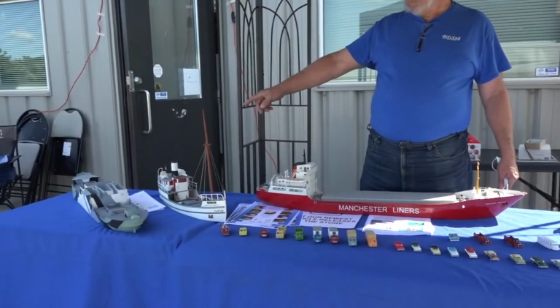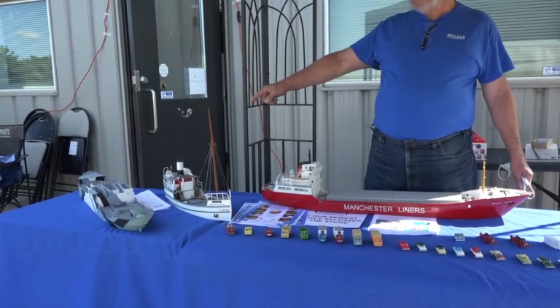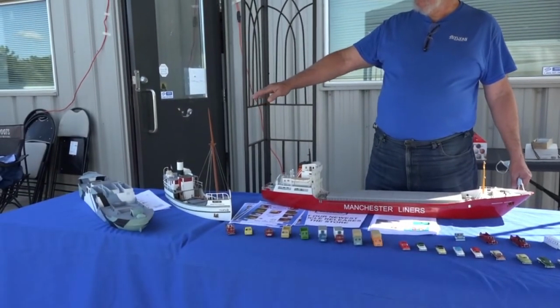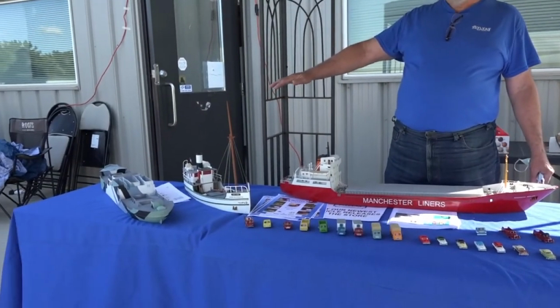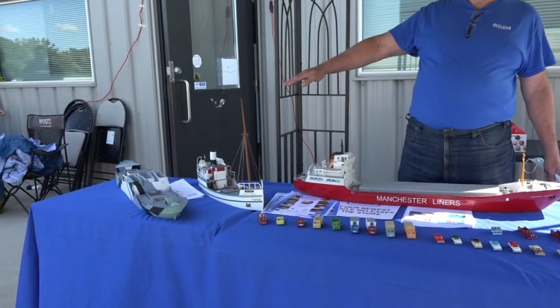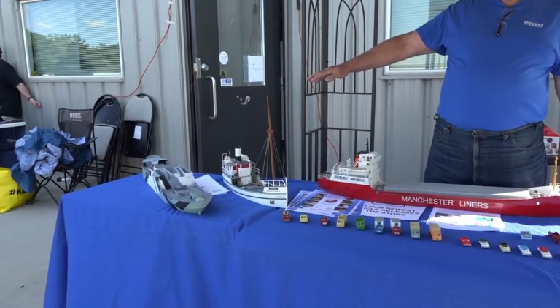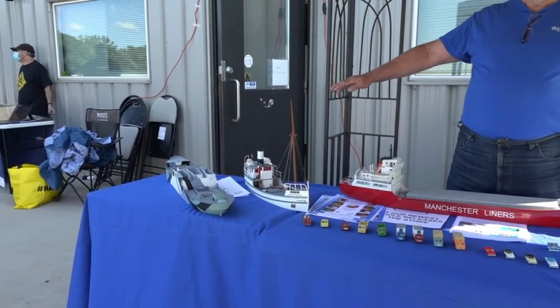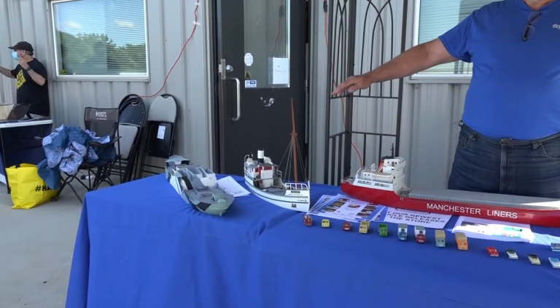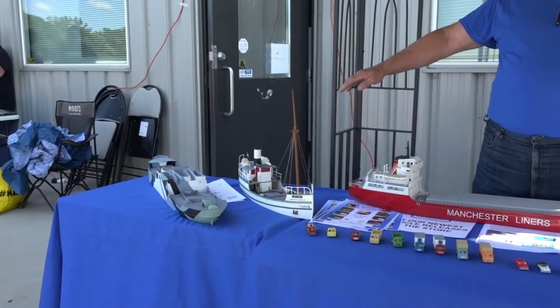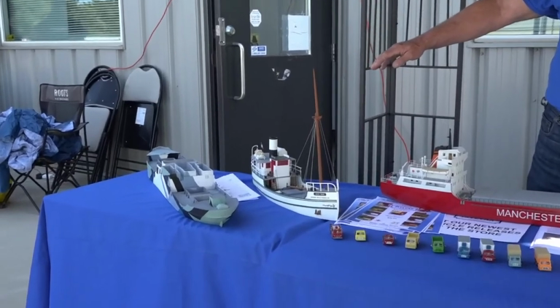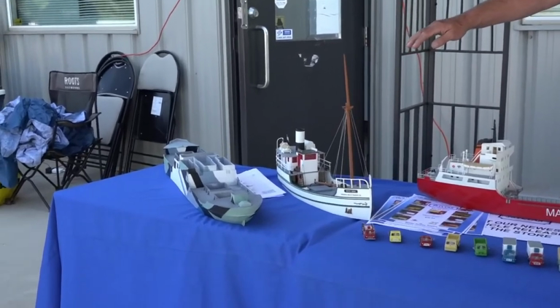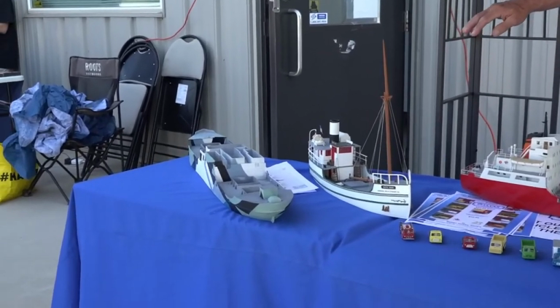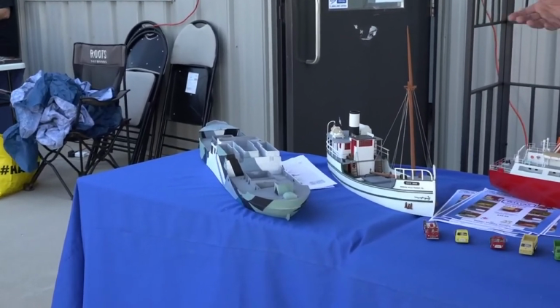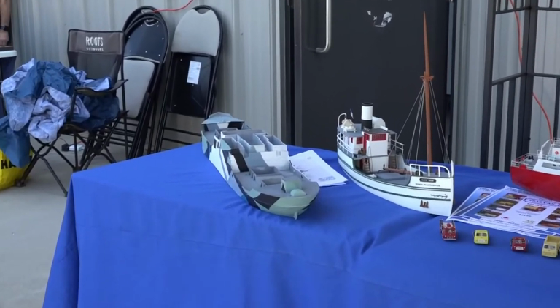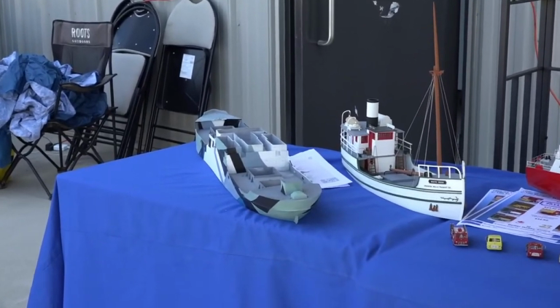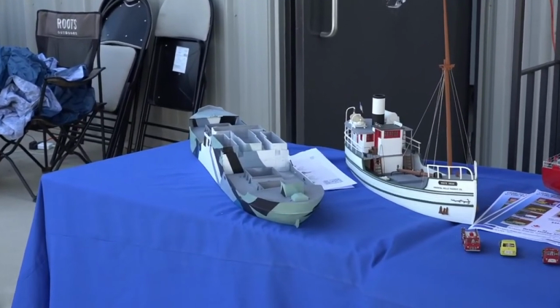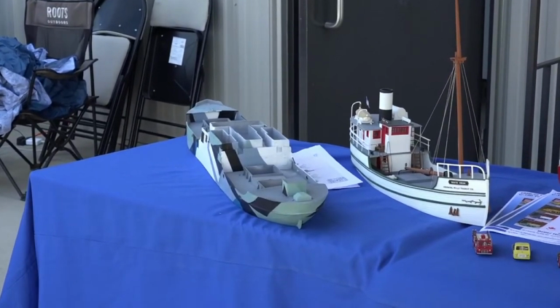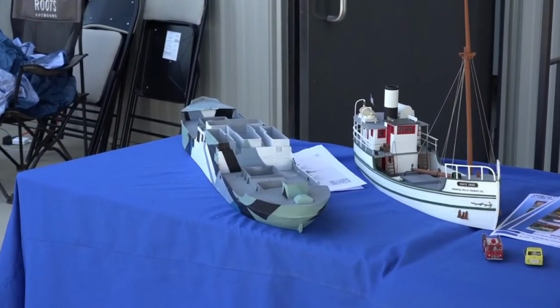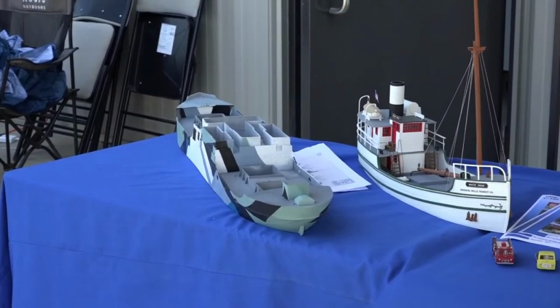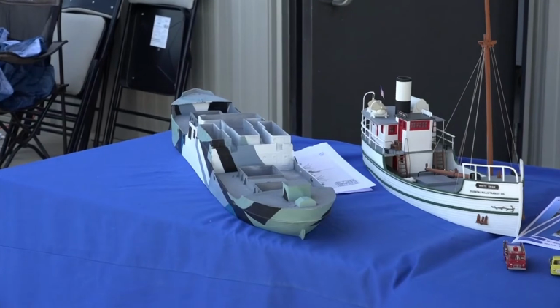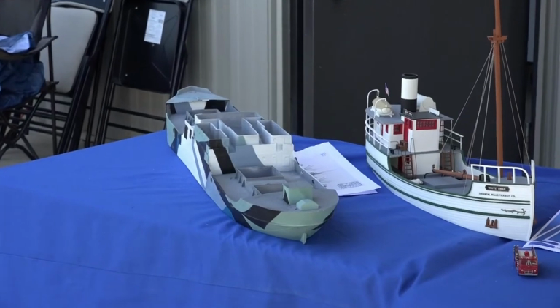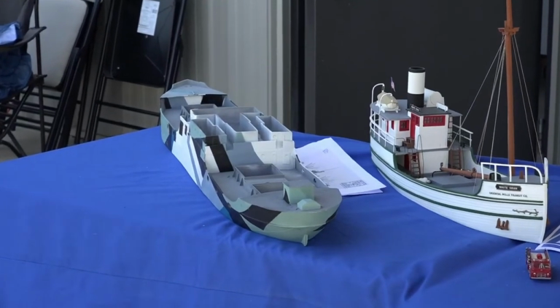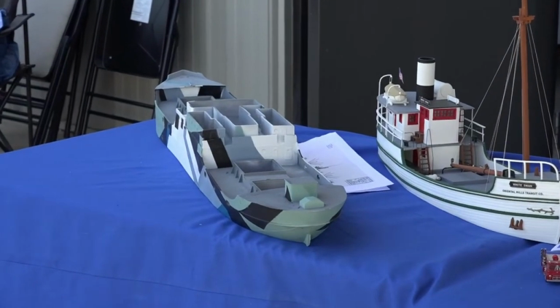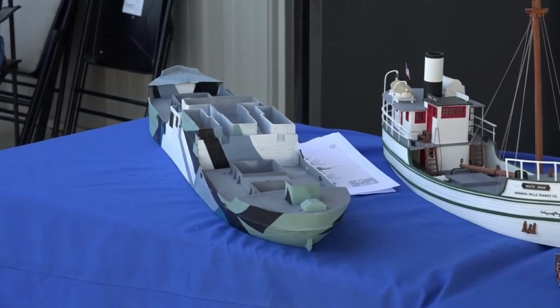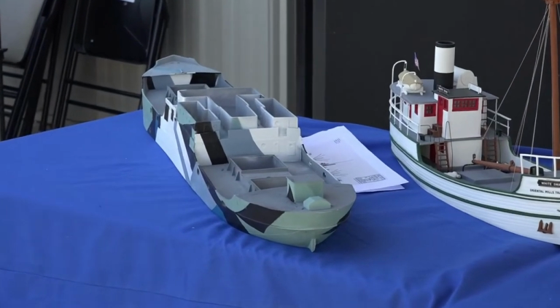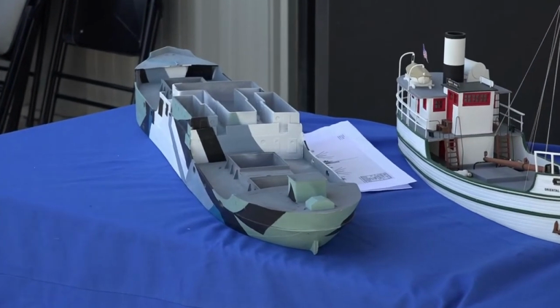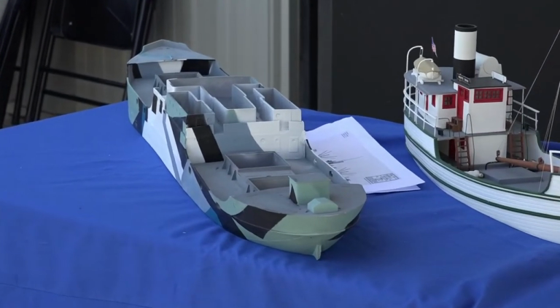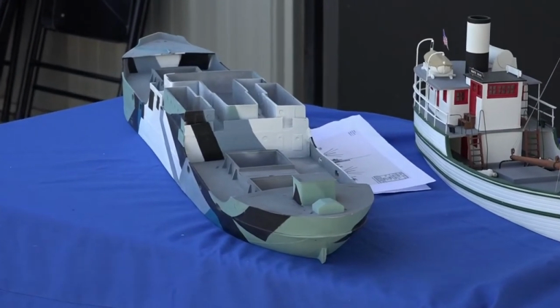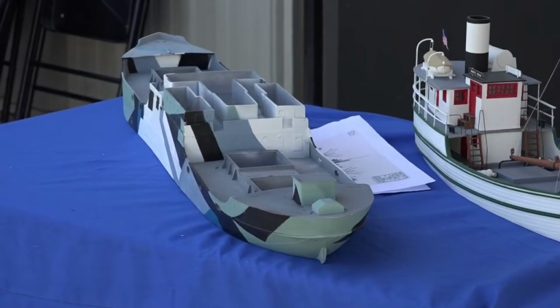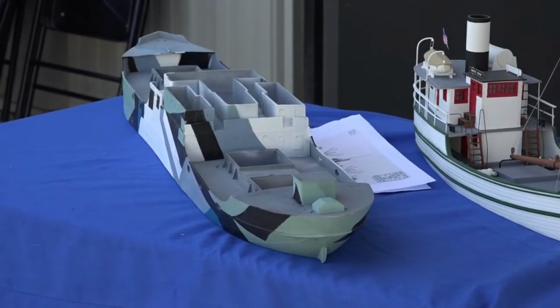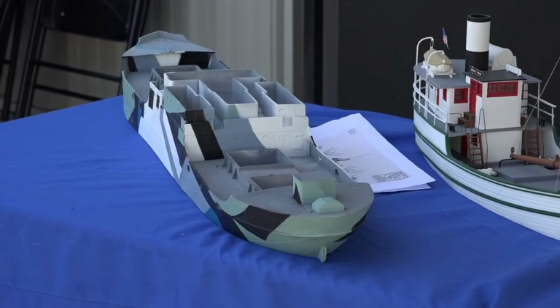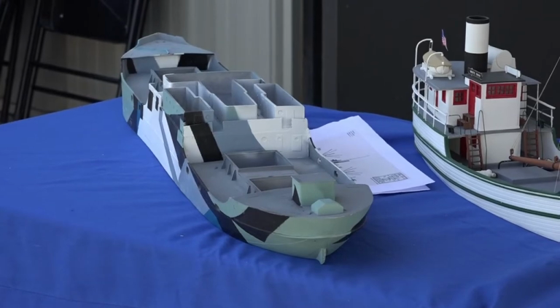Out on the end here we've got our HO scale World War One Champ steamer — the laker class Champ steamer. I'm redoing the instructions, so I'm taking photographs and painting as I go. I did it up with World War One camouflage — what they call dazzle paint.